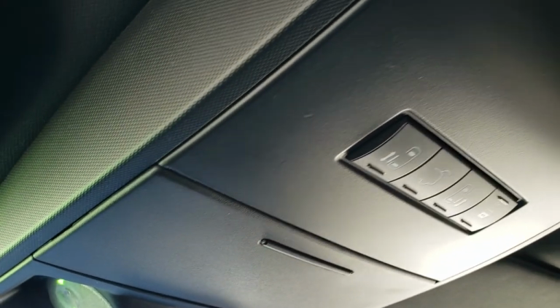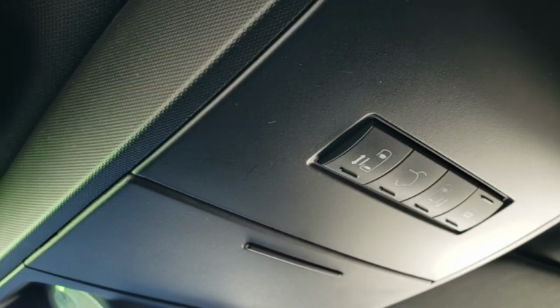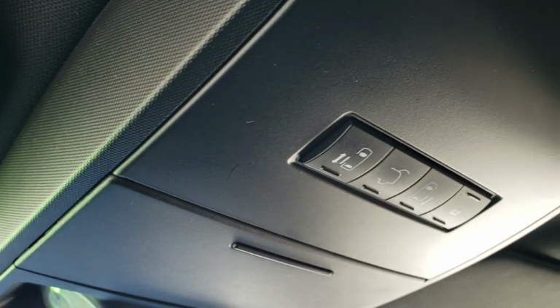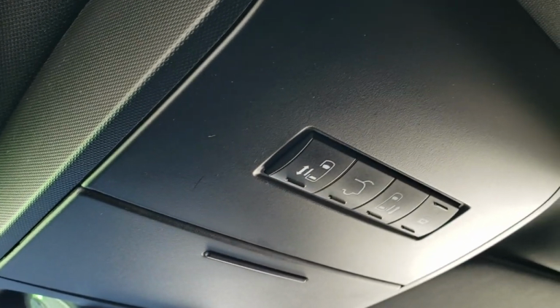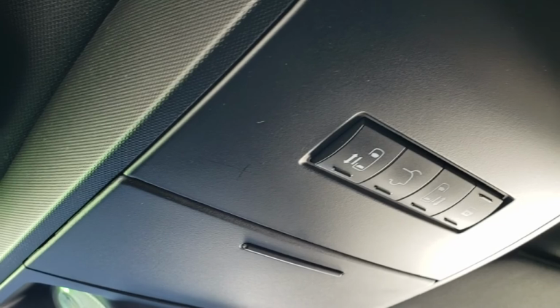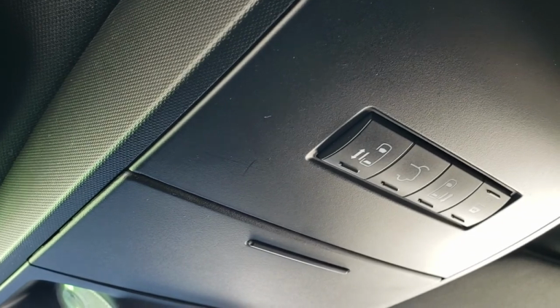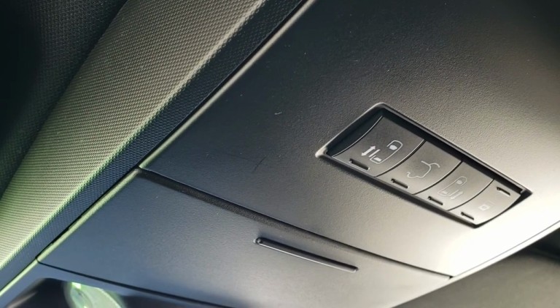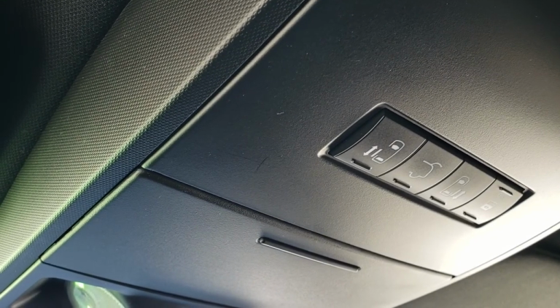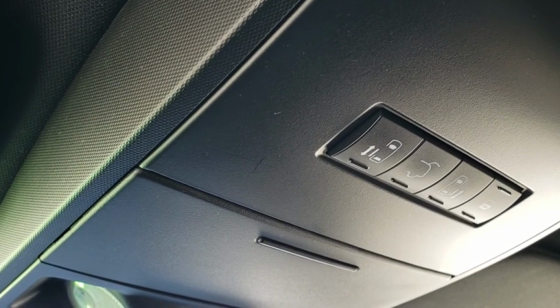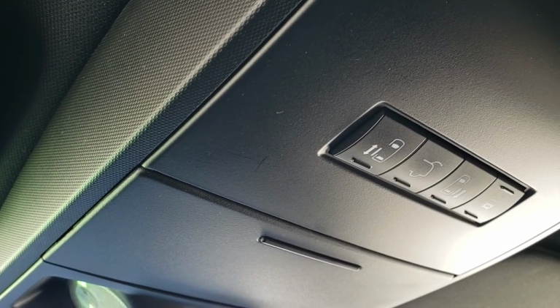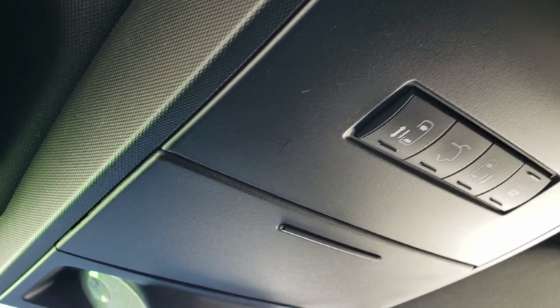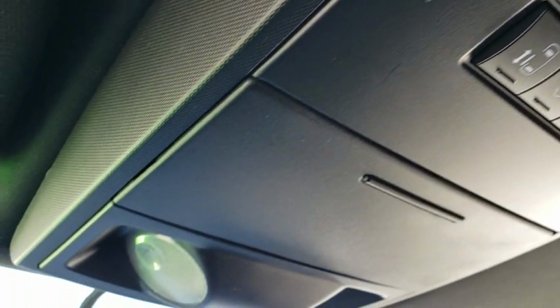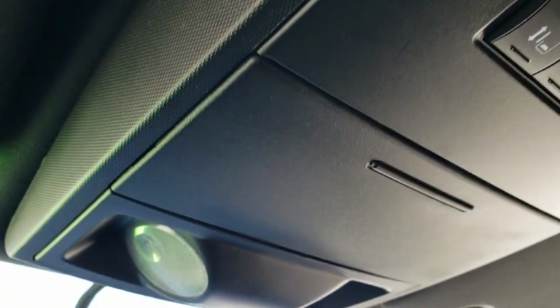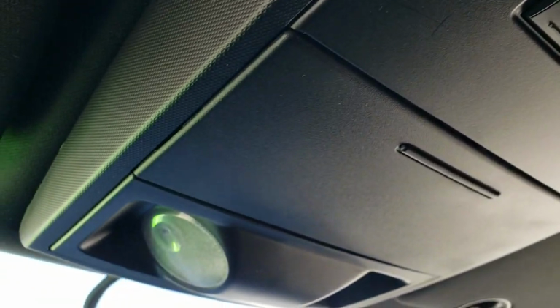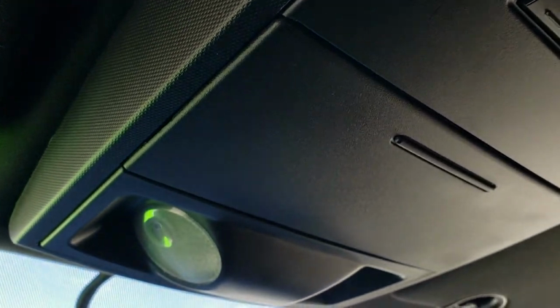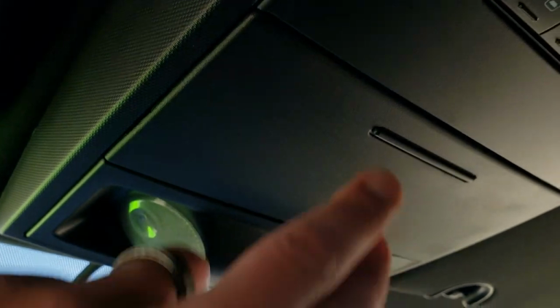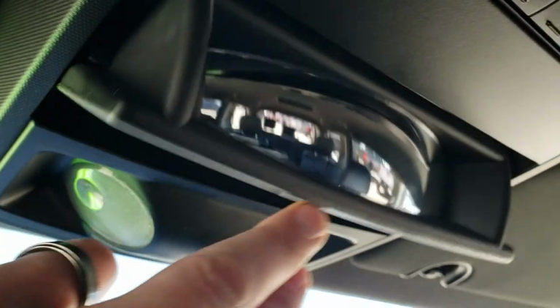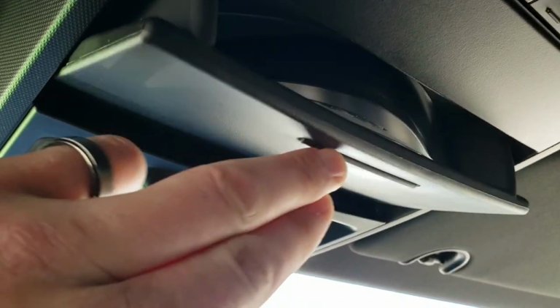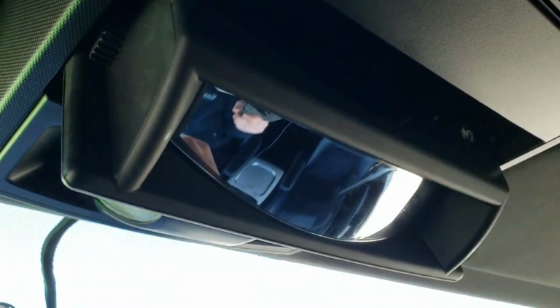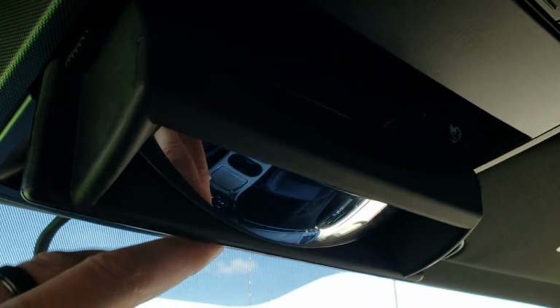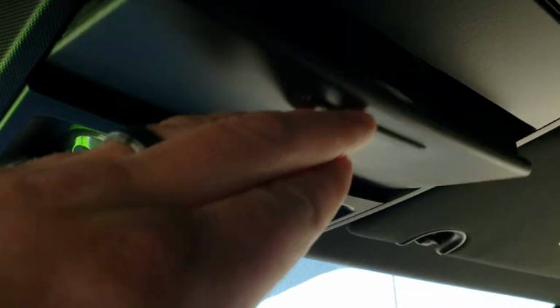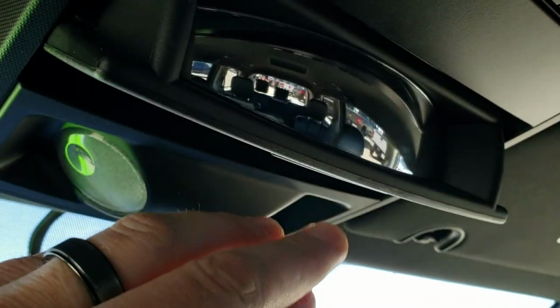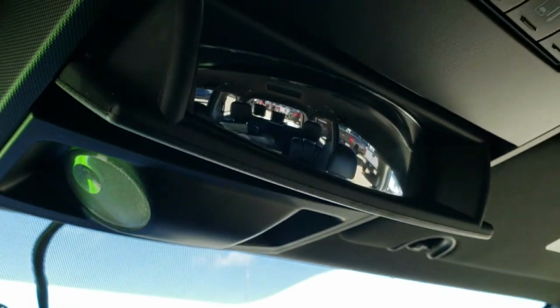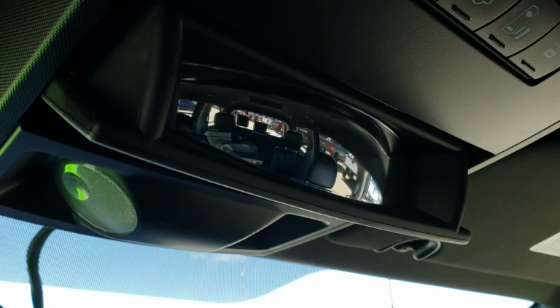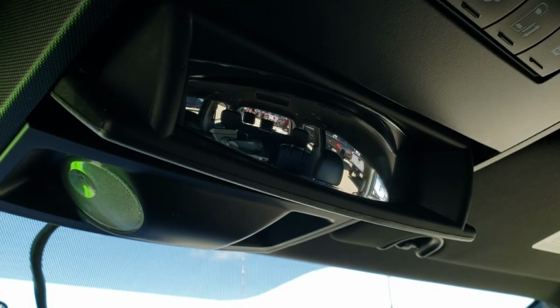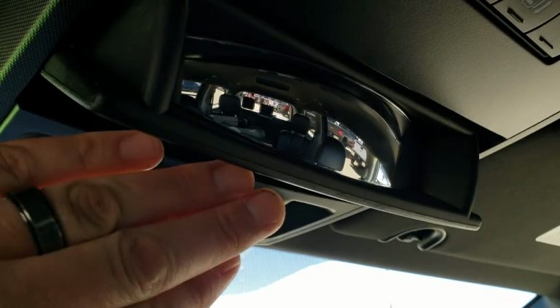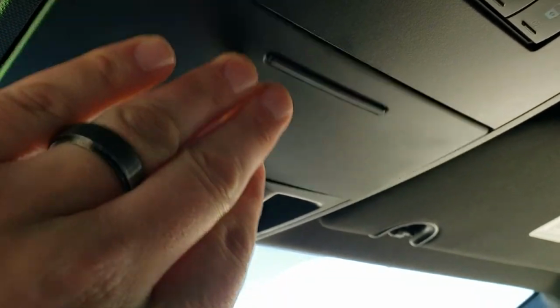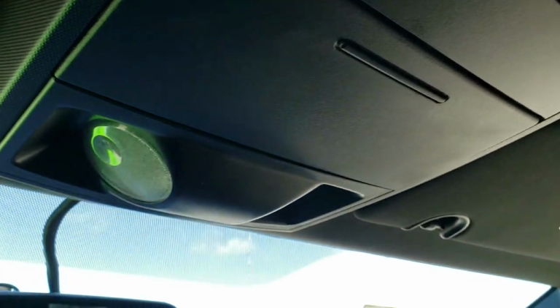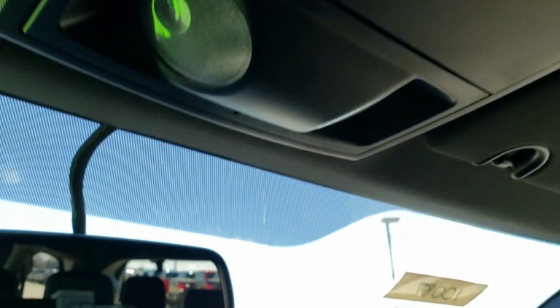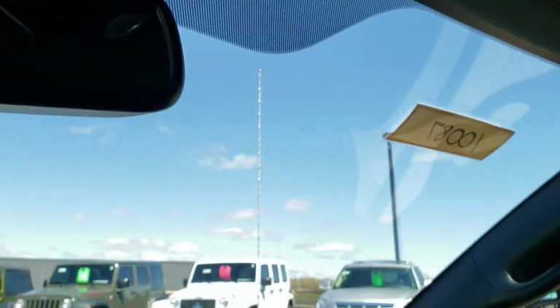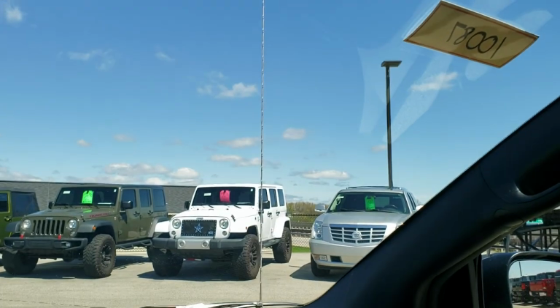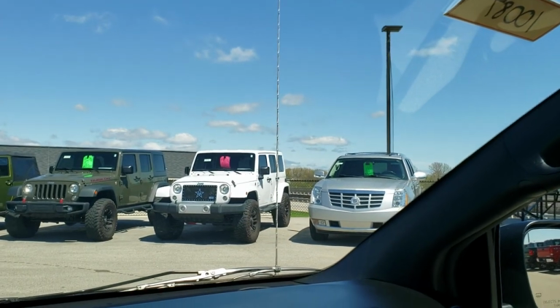Up here are your door buttons so you can operate the power side doors and the power rear gate, as well as your map lights. And then you do get a little peek window on the back seats — I actually use that a lot in my own van.